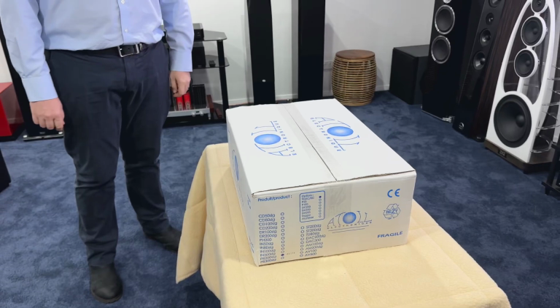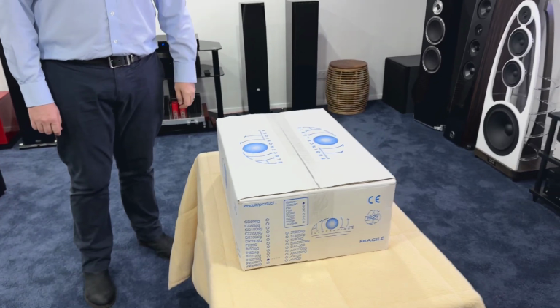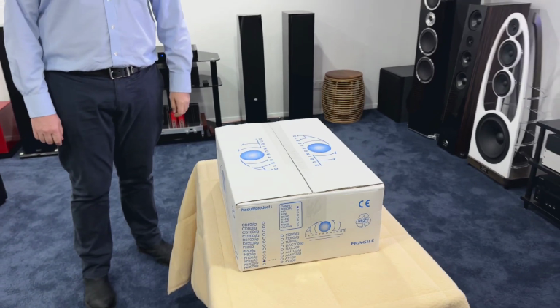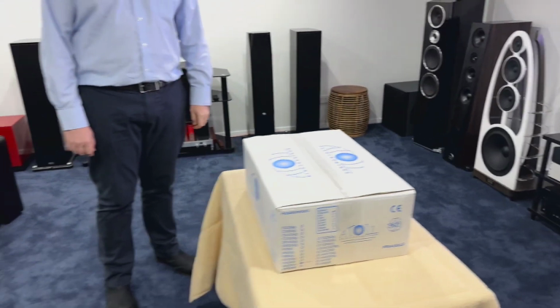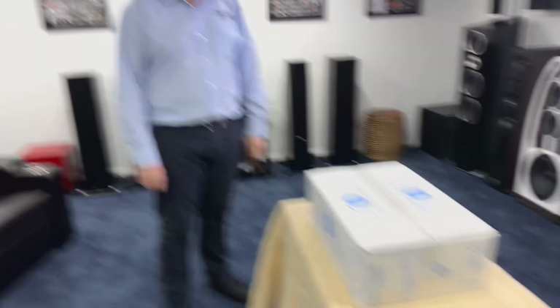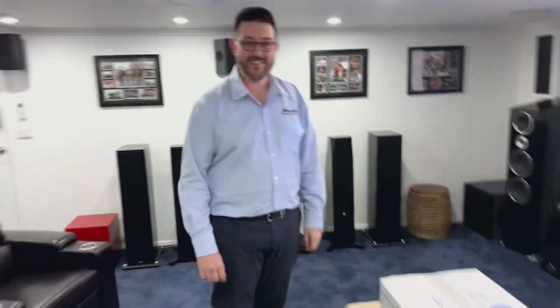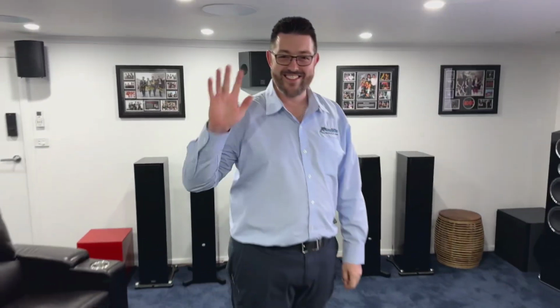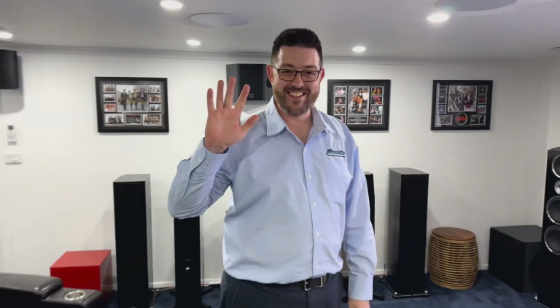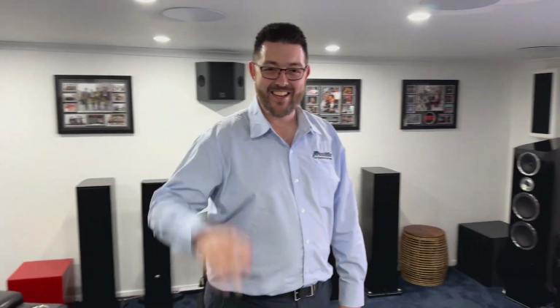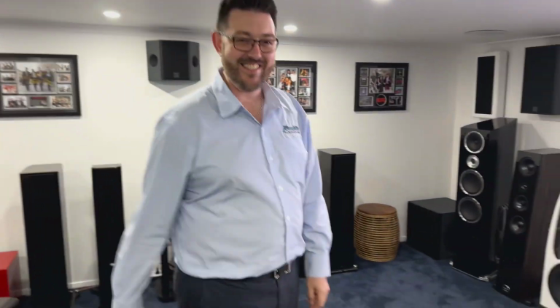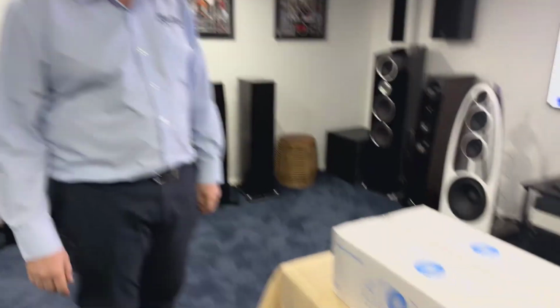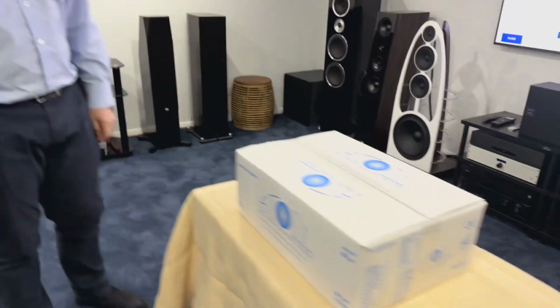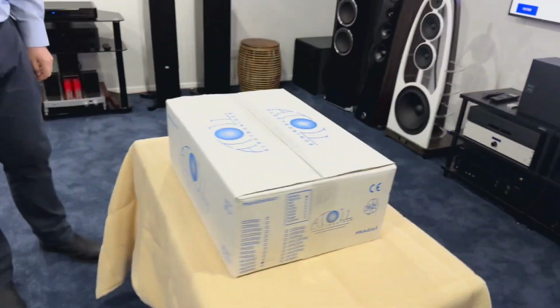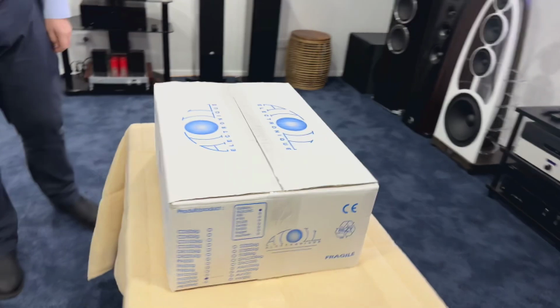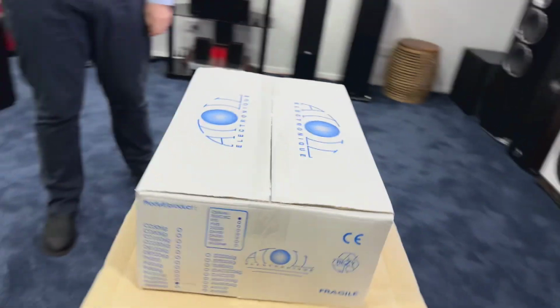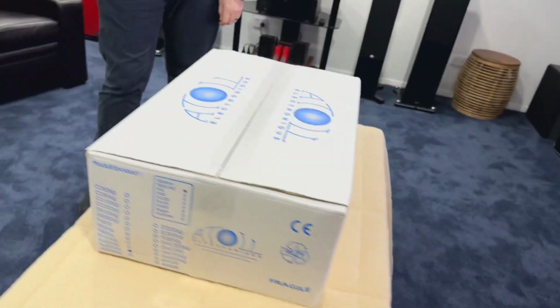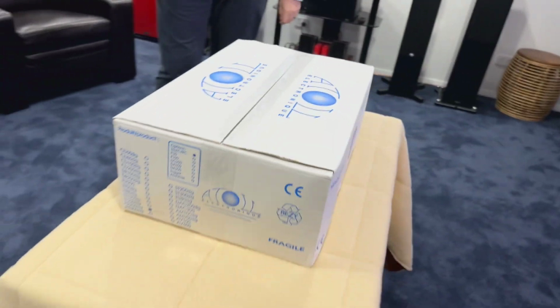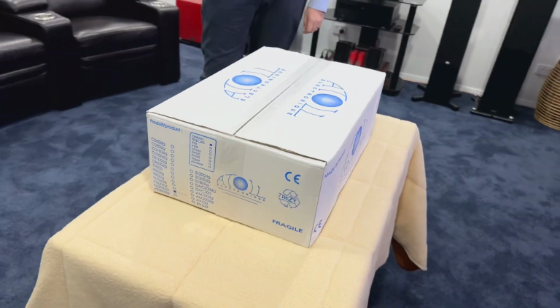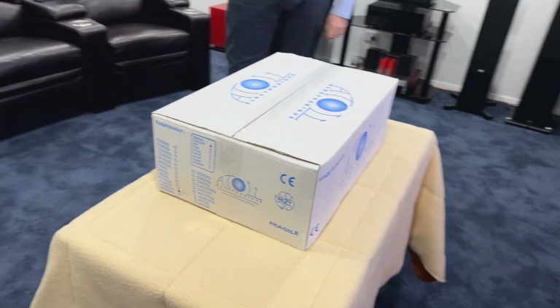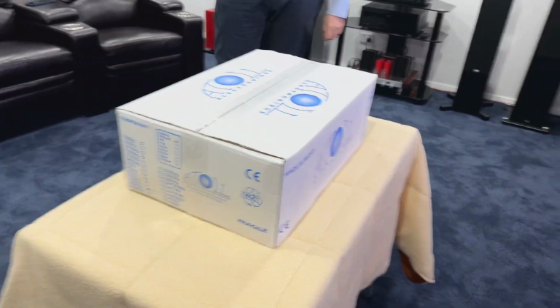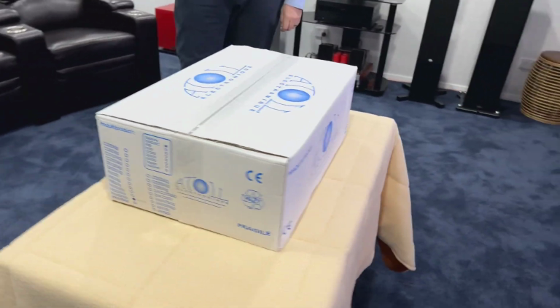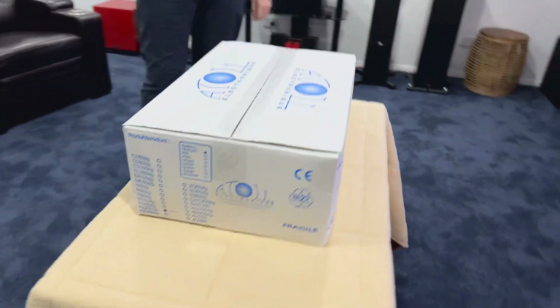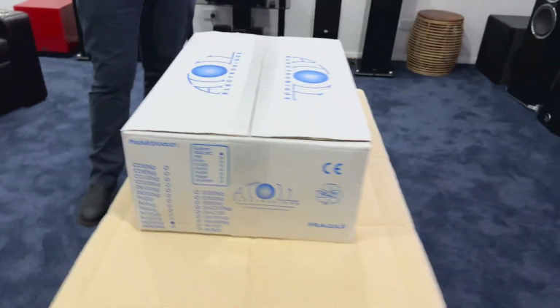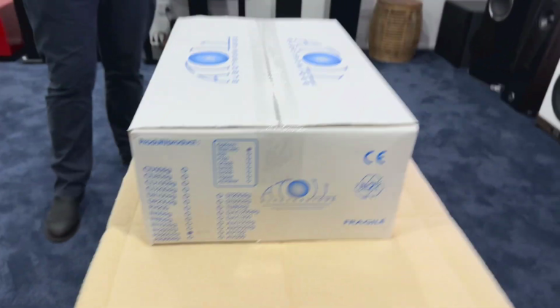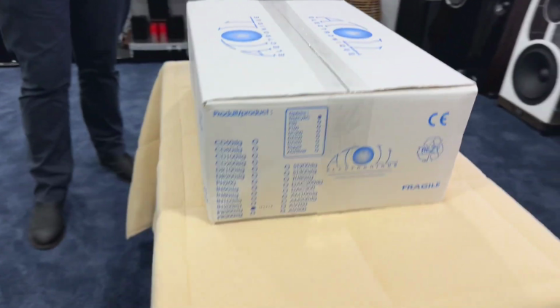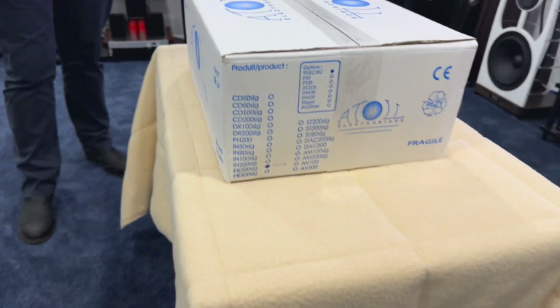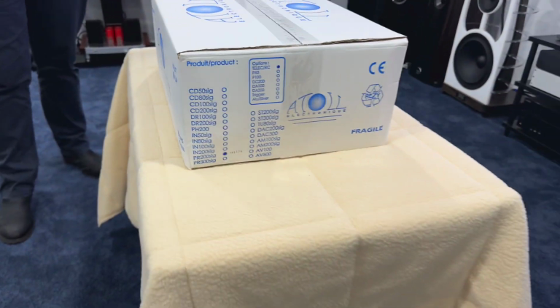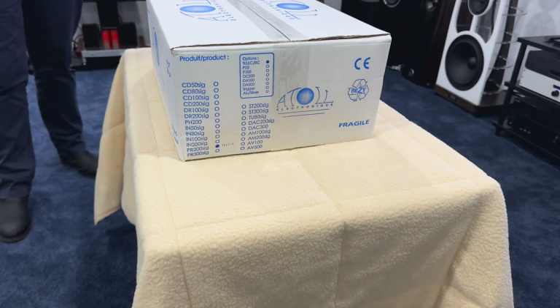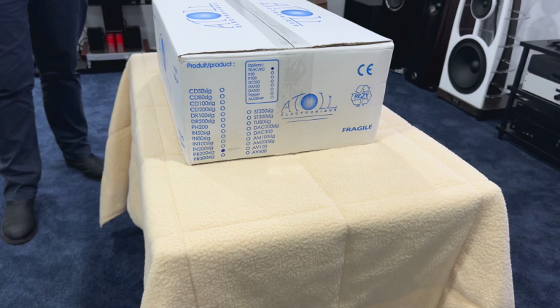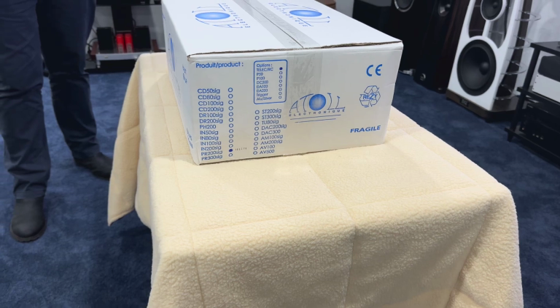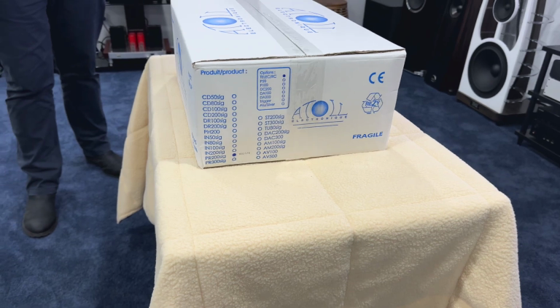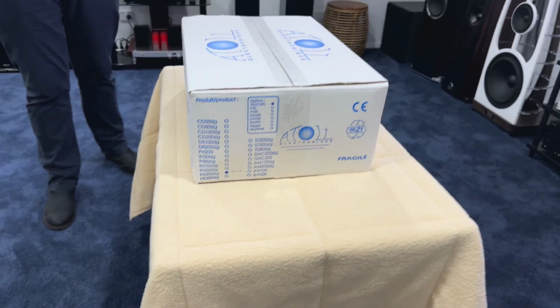Hi, it's Ashi from ABC Sound Advice. We've got Michael from Frankie's giving us a hand with the unboxing again. As I said, we must be up to nearly 10 by now. Today we're doing the unboxing of the Atoll PR200 SIG.